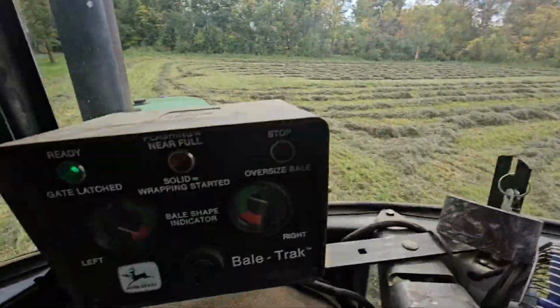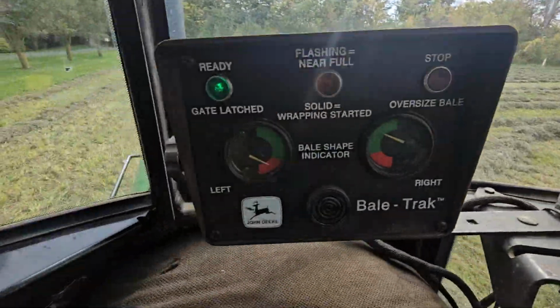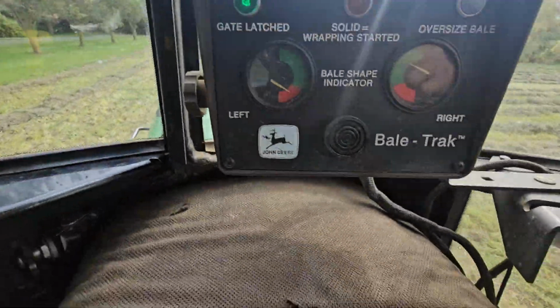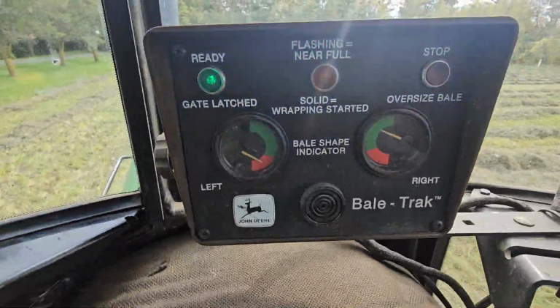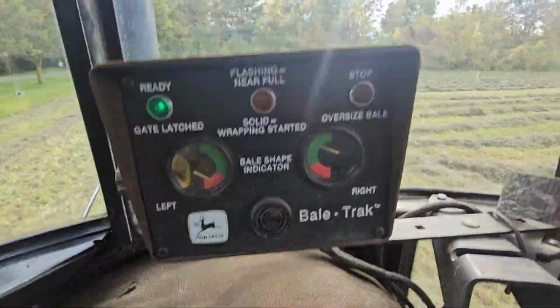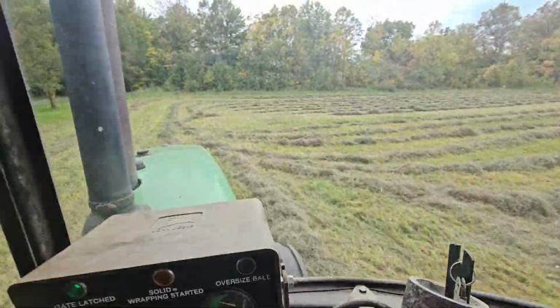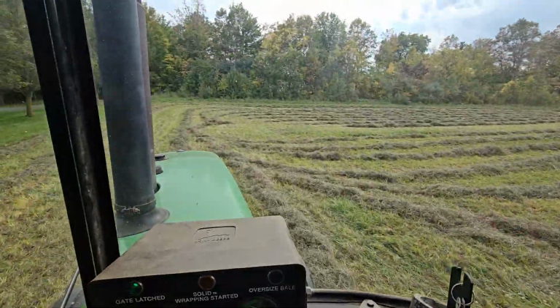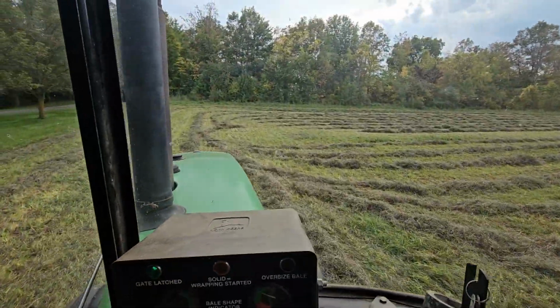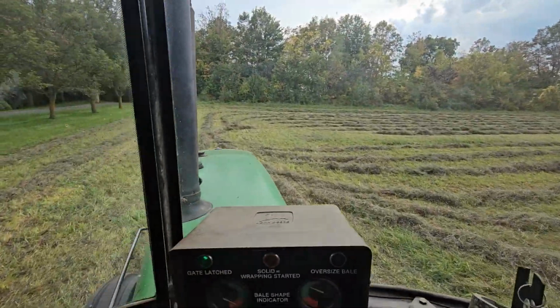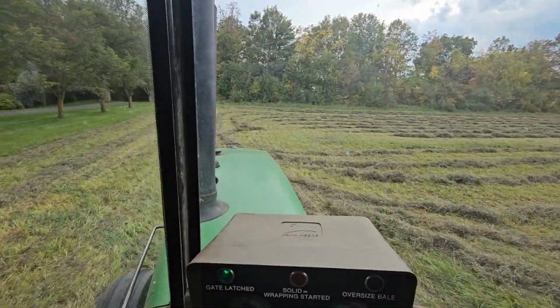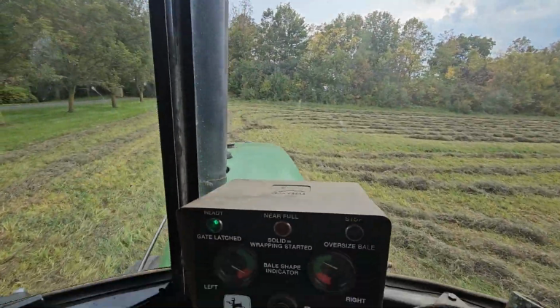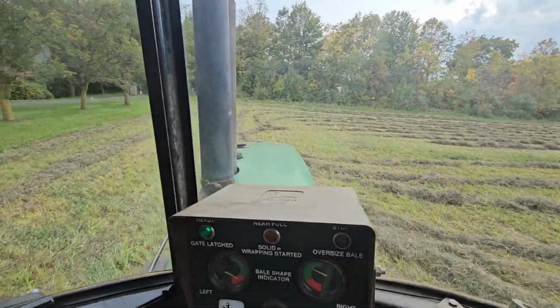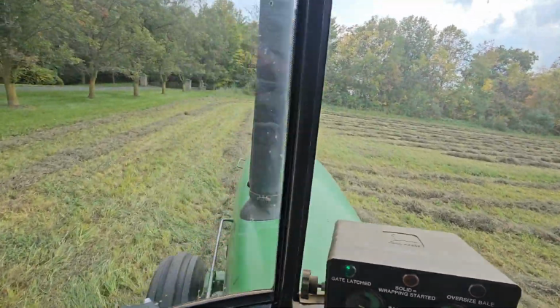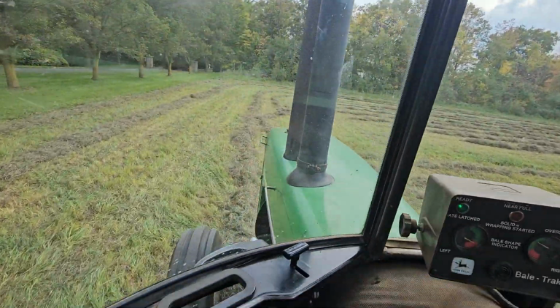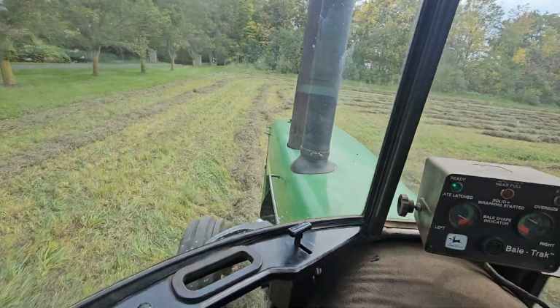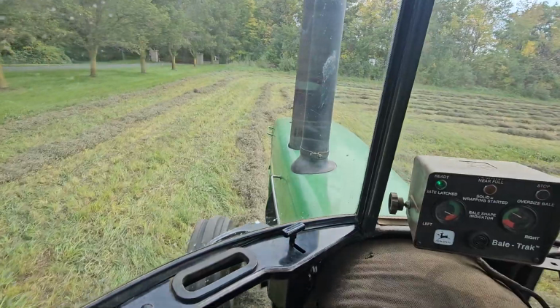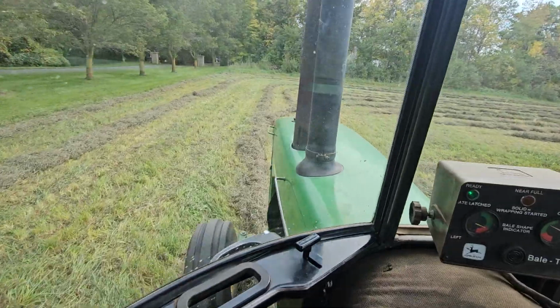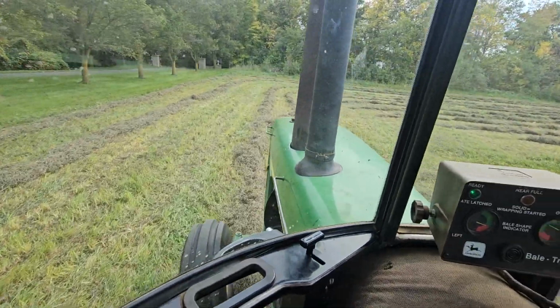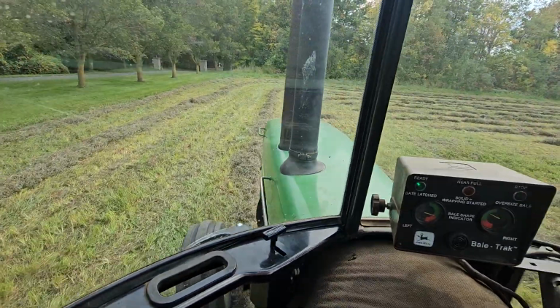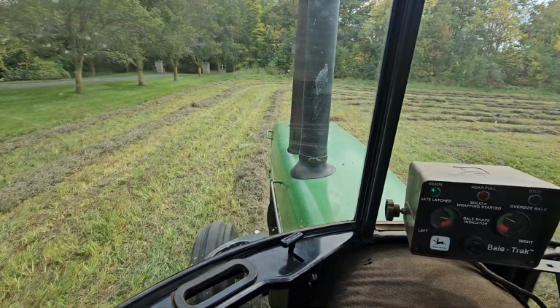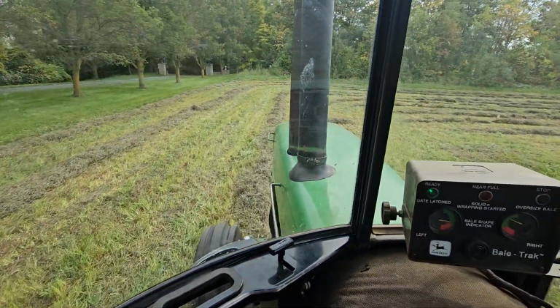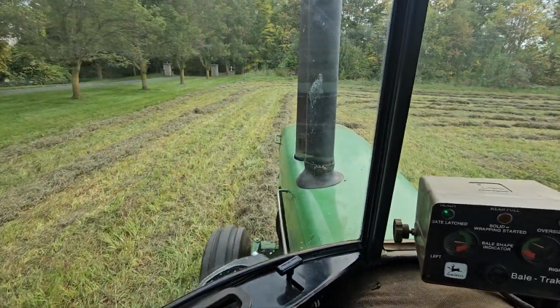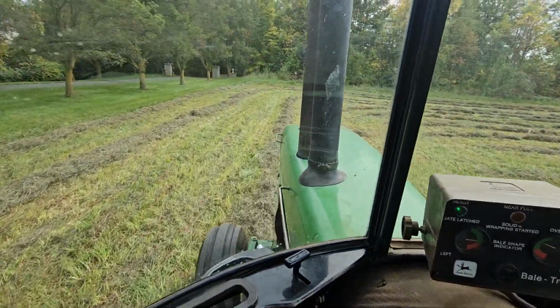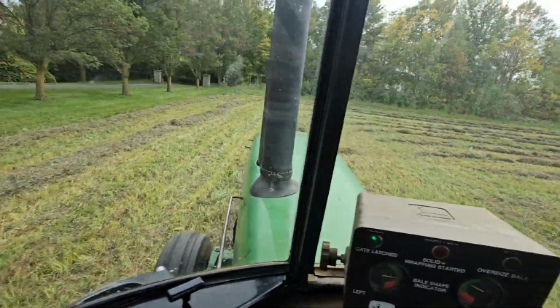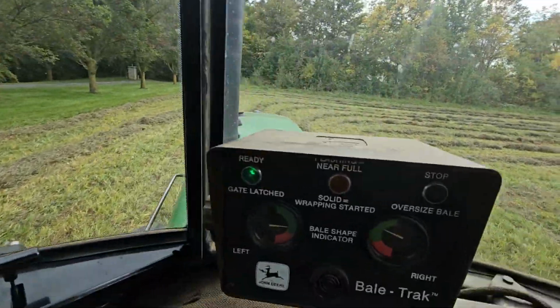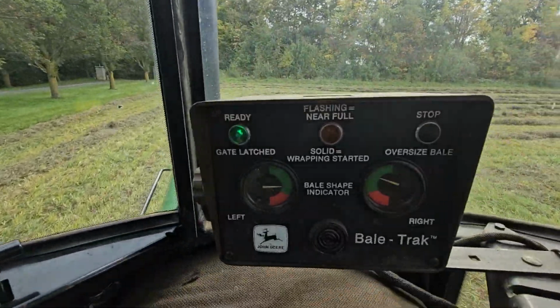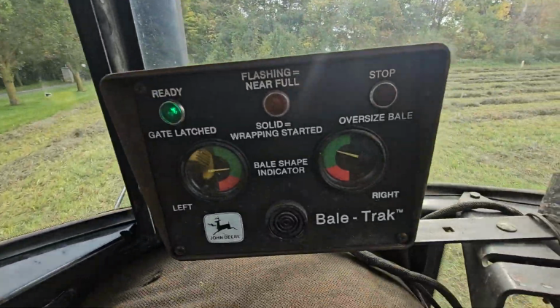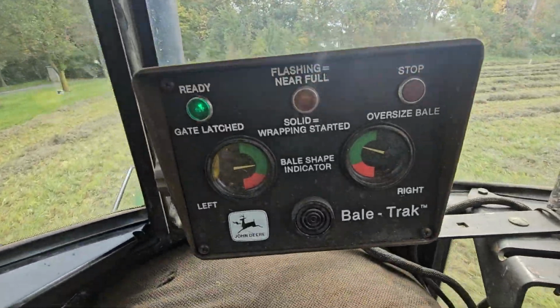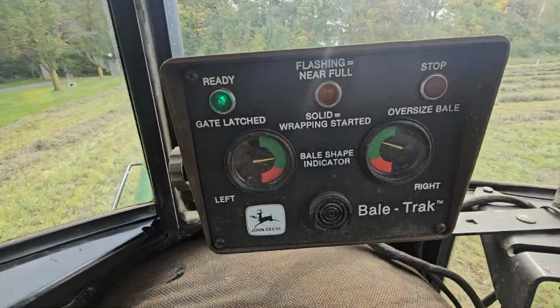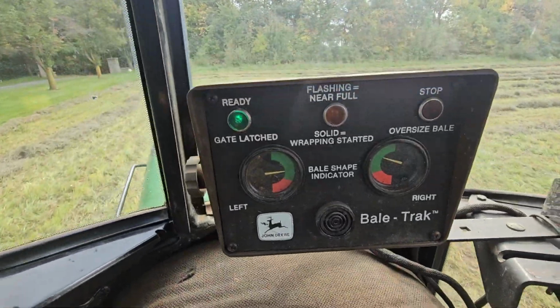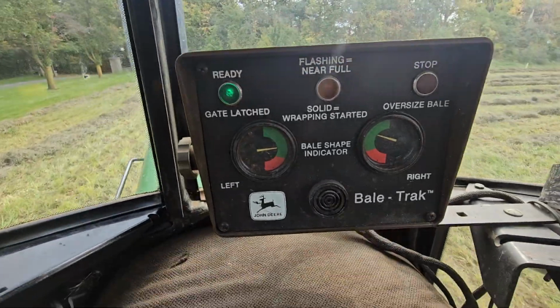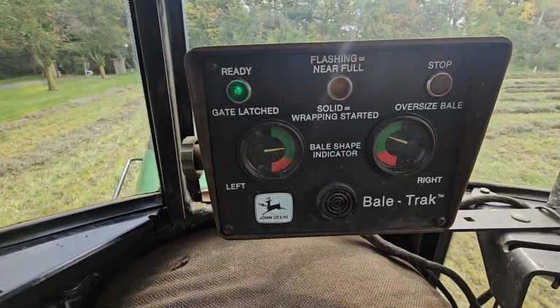See, this is in the red, so you've got to put this tire closer over here so it feeds into the left side better. See? It goes in the green.